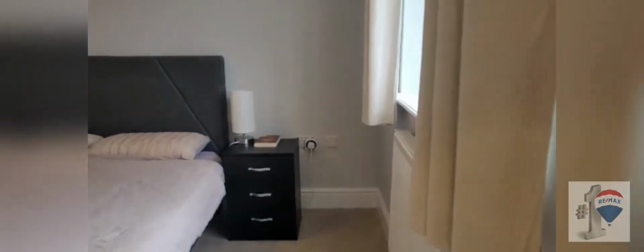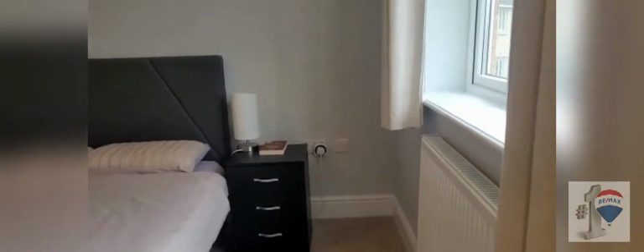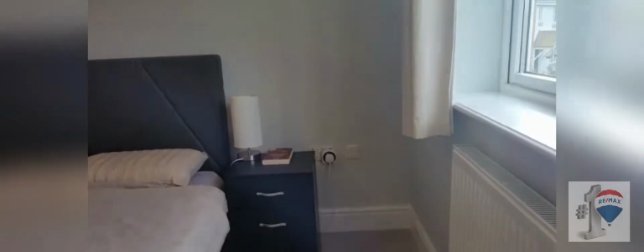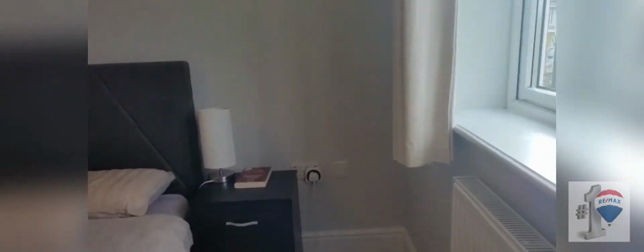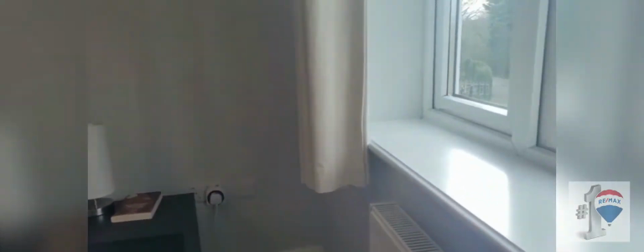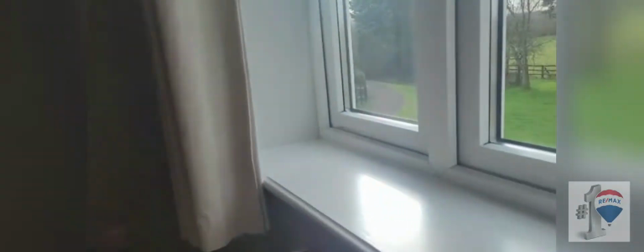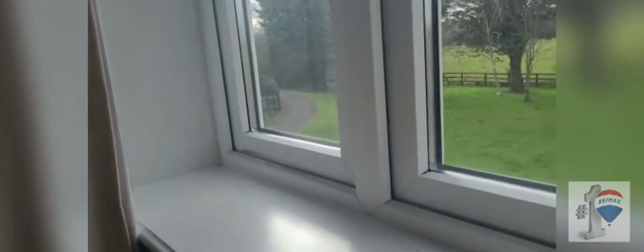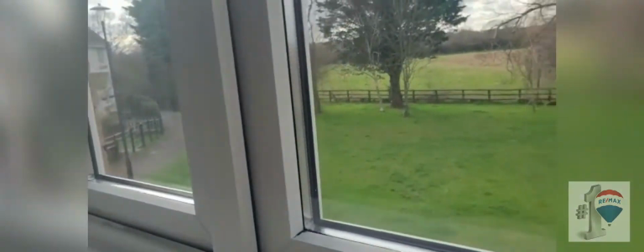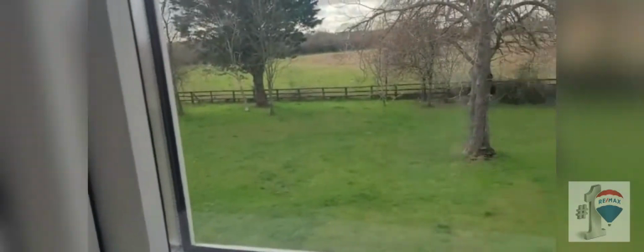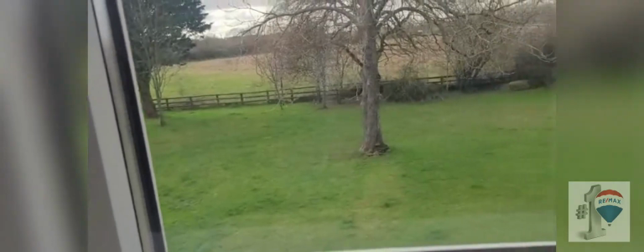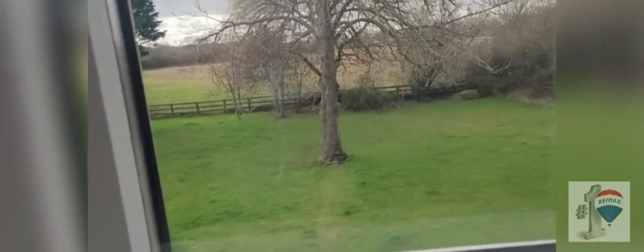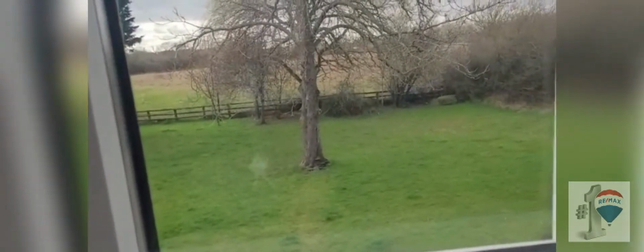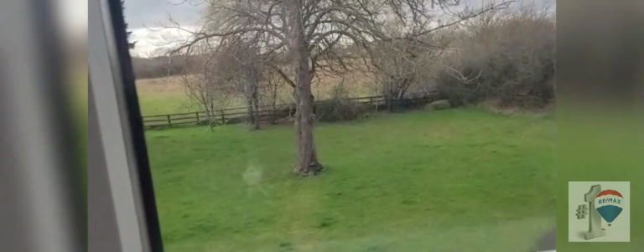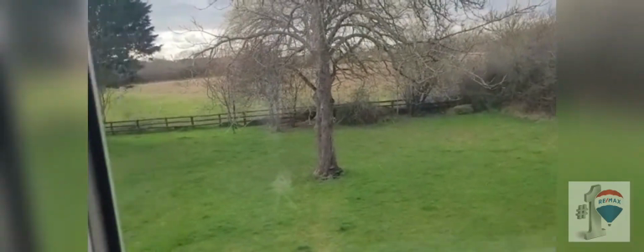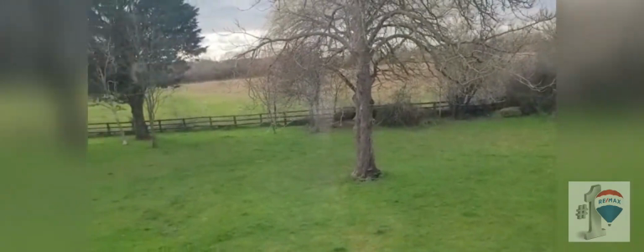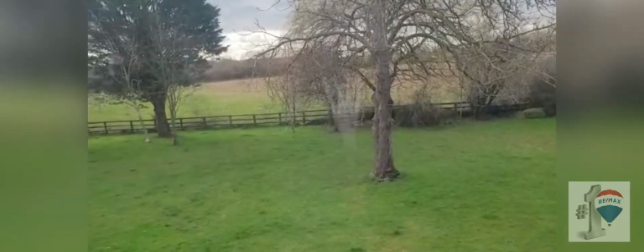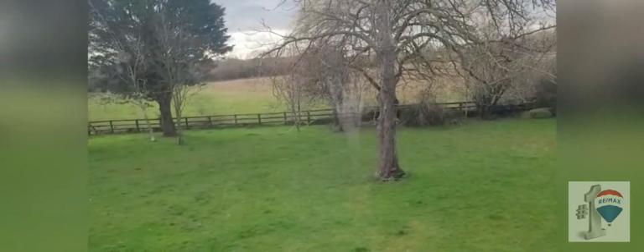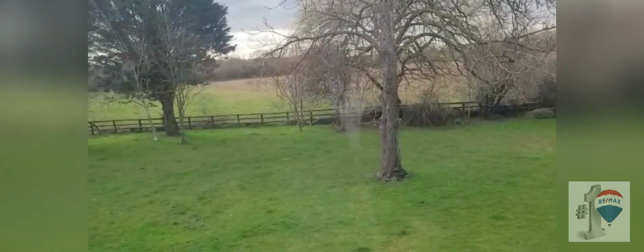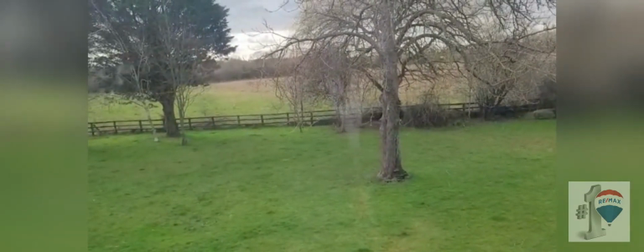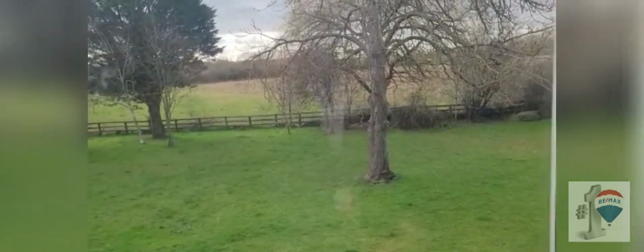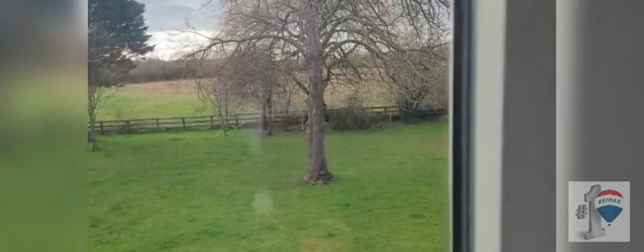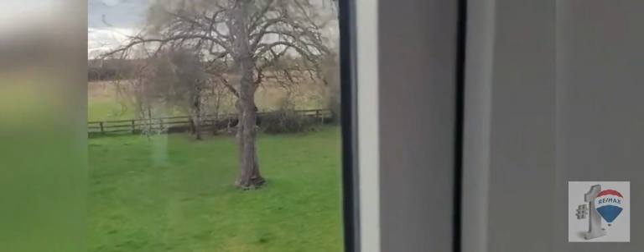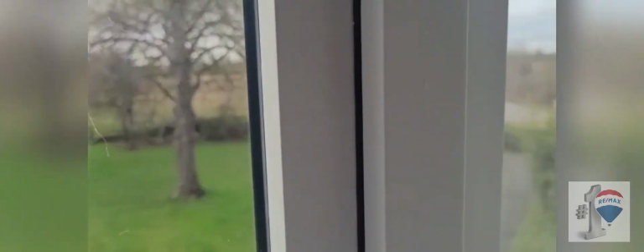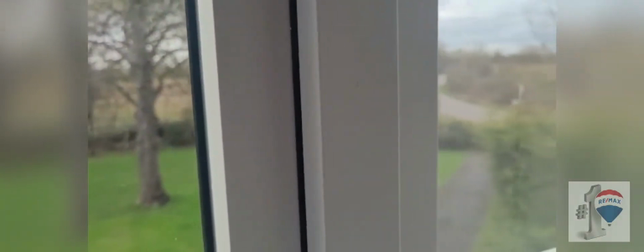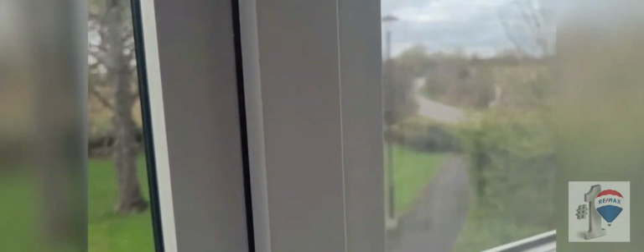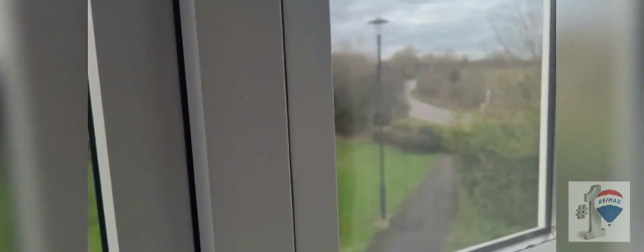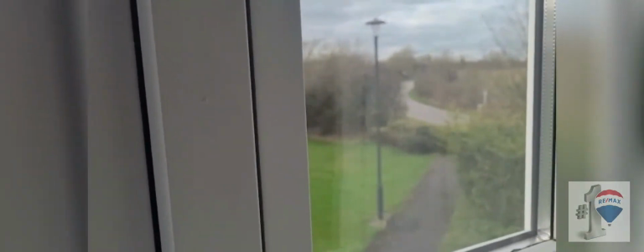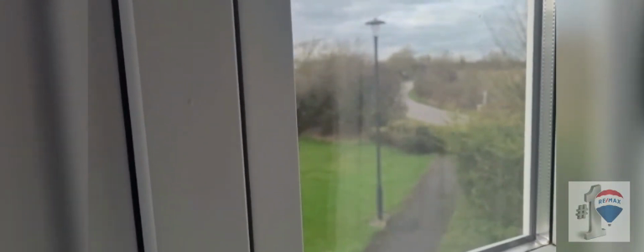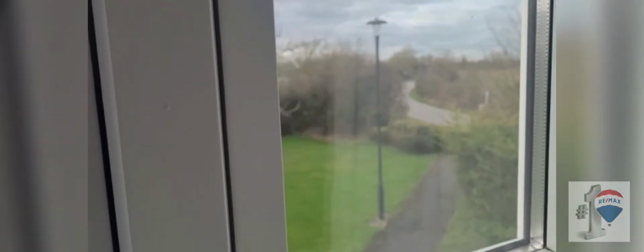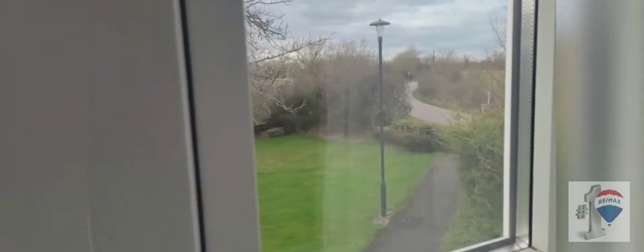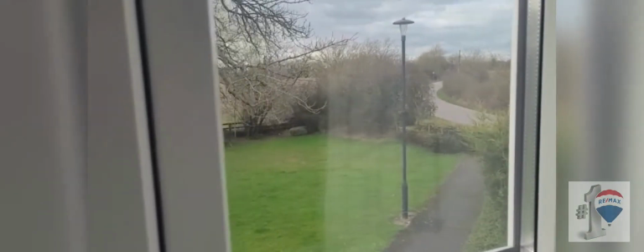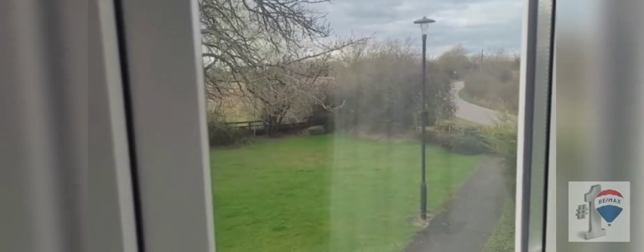Now just going back to the view out the front — you've got this lovely communal green out front, then it's a council owned field on the other side, and beyond that the train line. And the road you can see here is the road that takes you through to Cricklade and Perton.